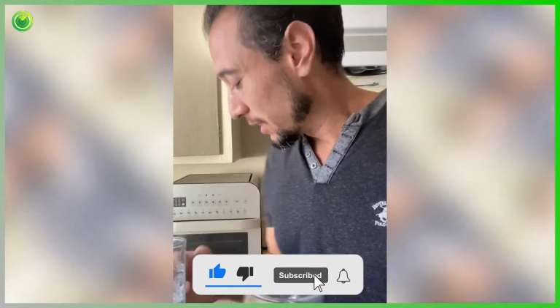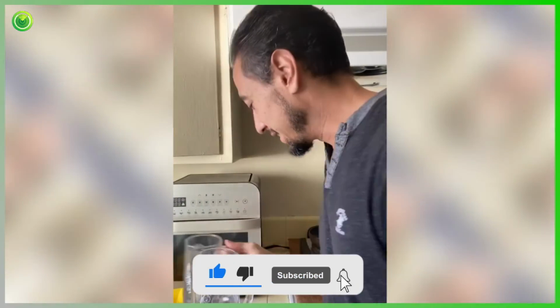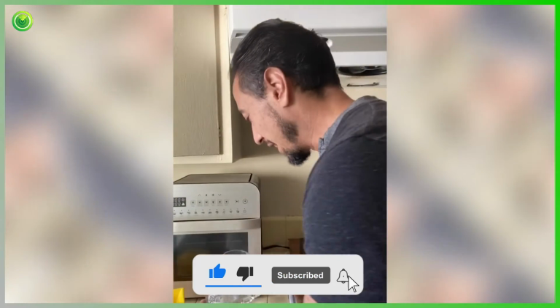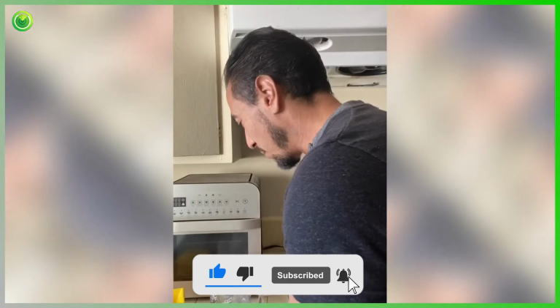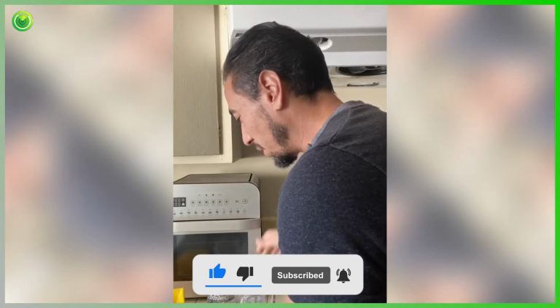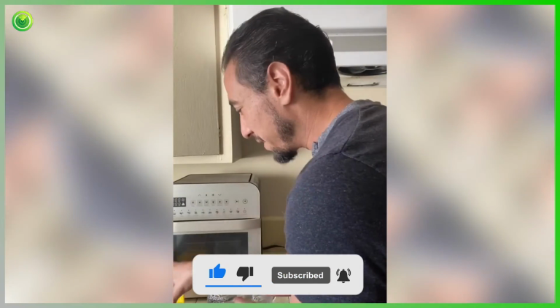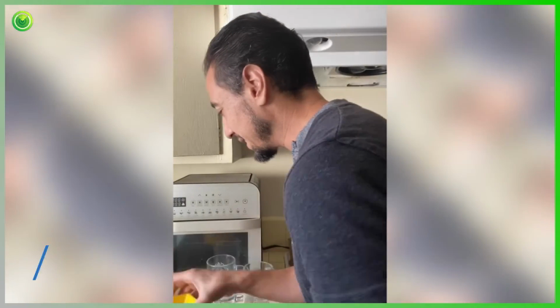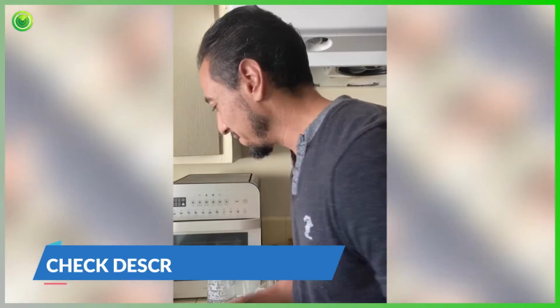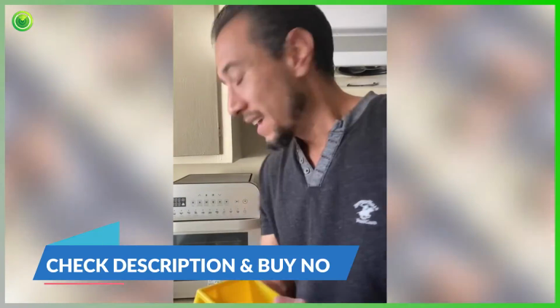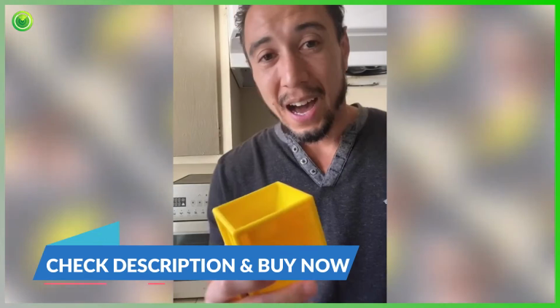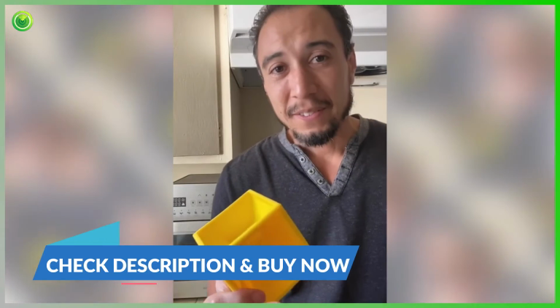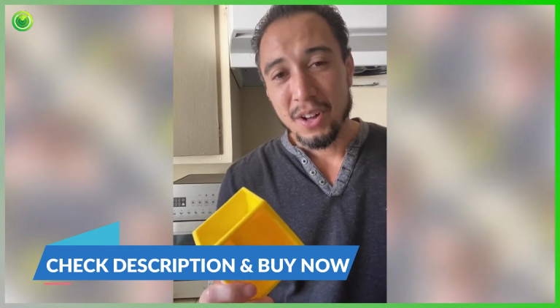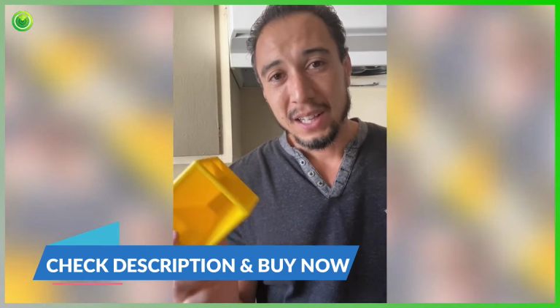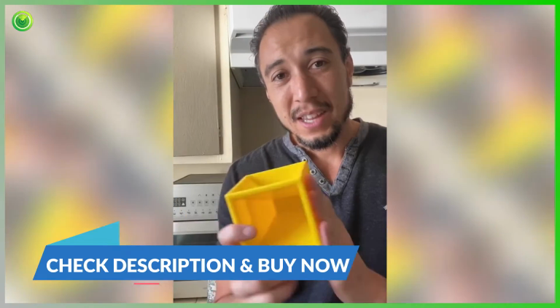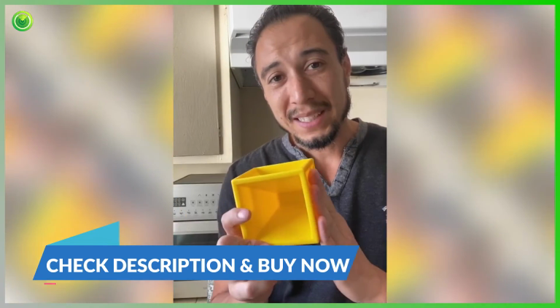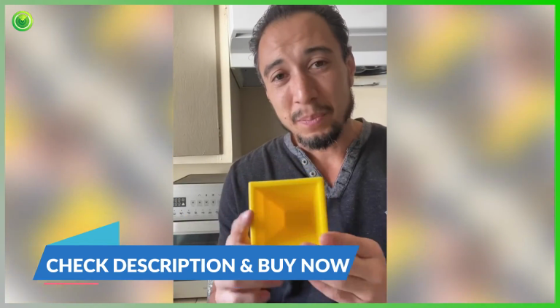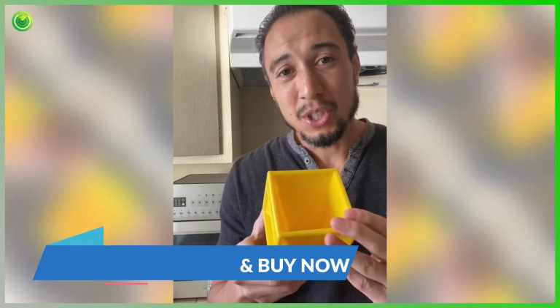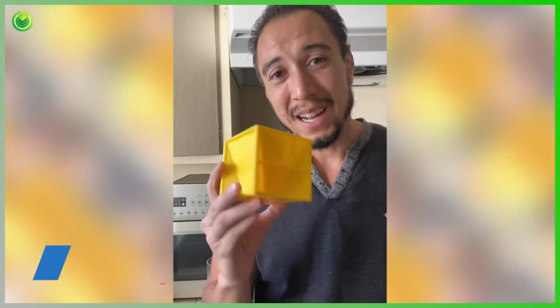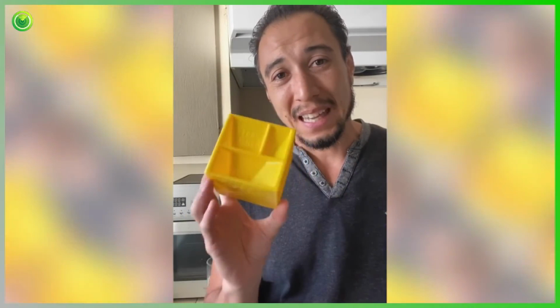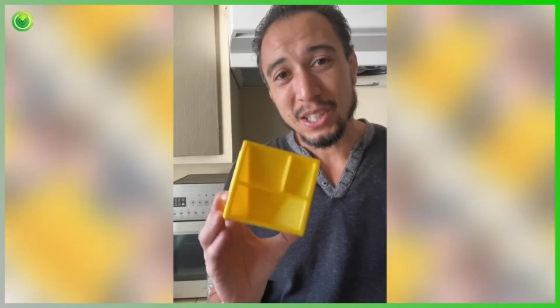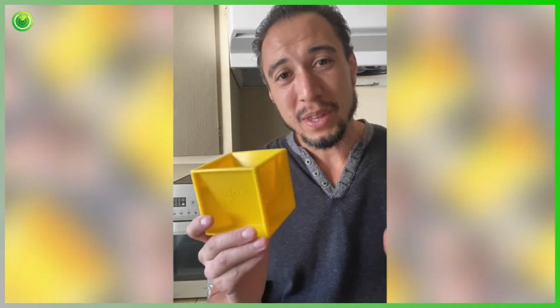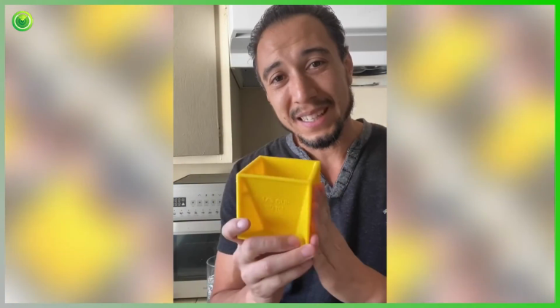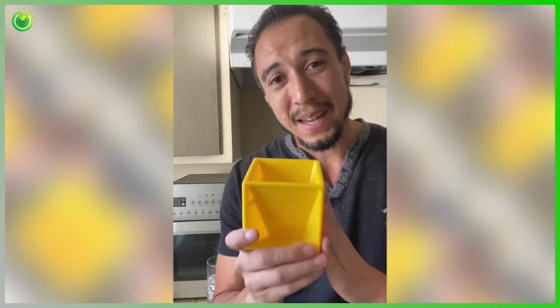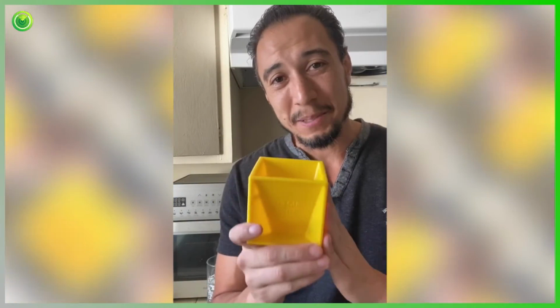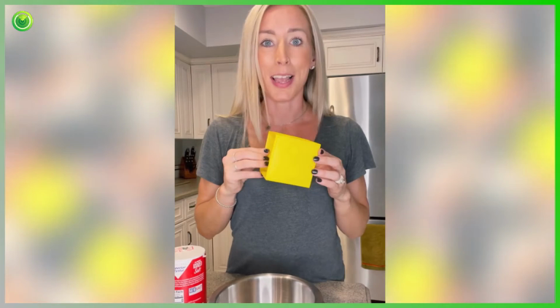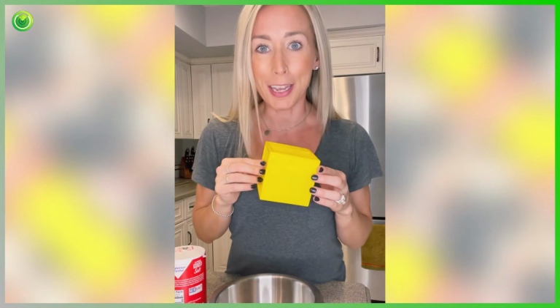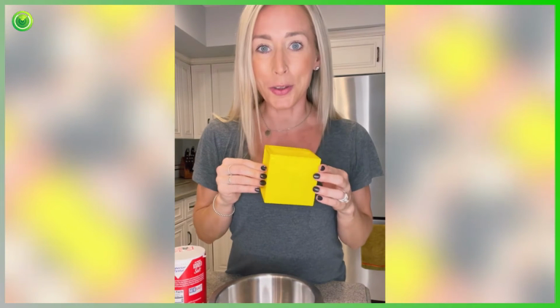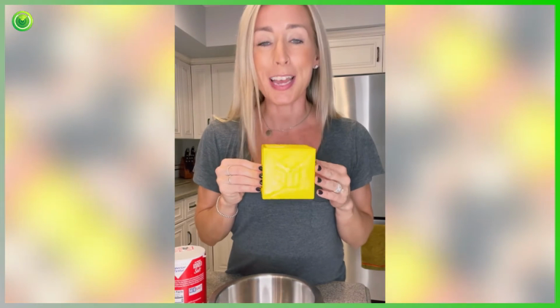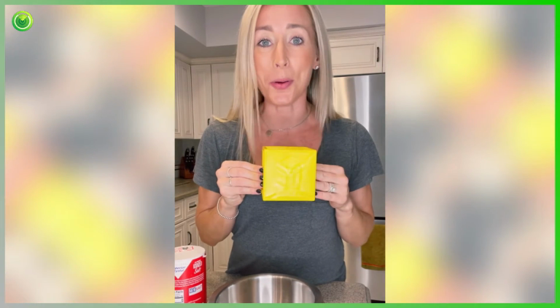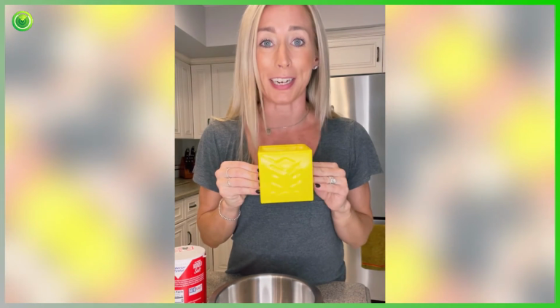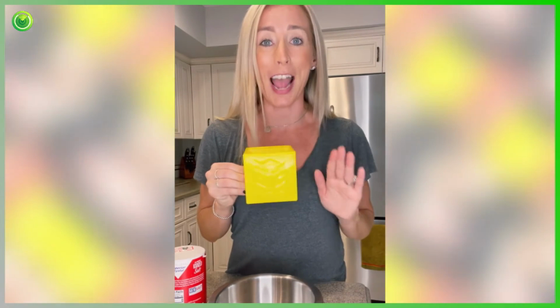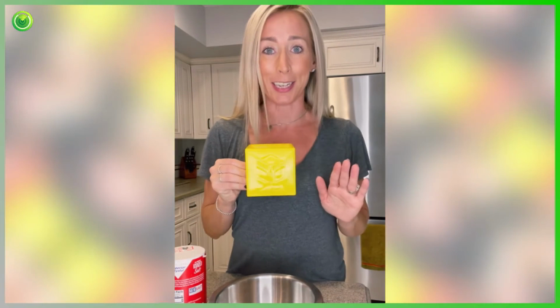You guys need to check it out. People will love these as a gift. I don't have to have all that clutter — this makes it simple. Go check it out. The Kitchen Cube — this thing is amazing.